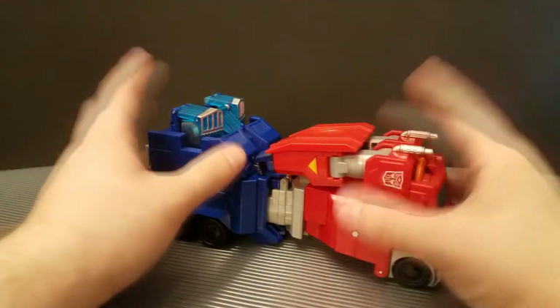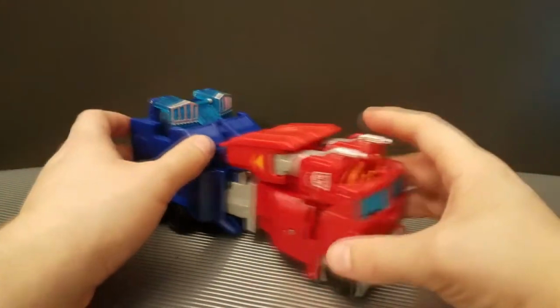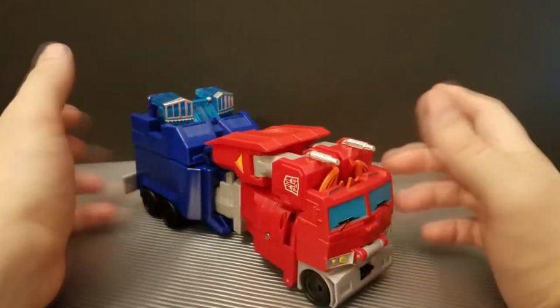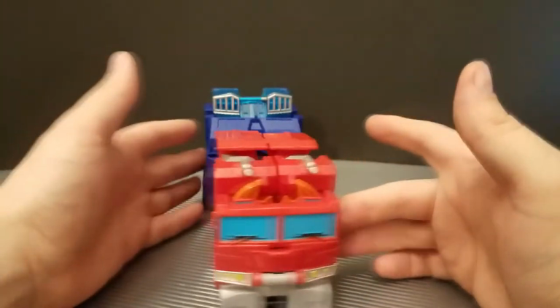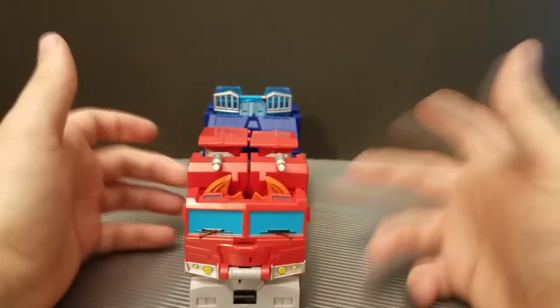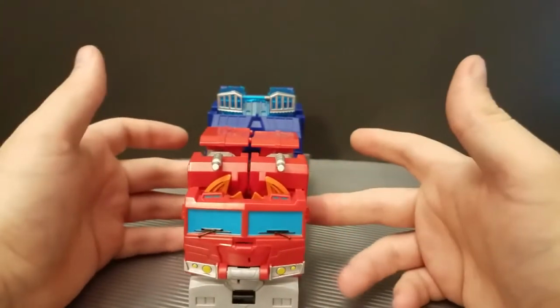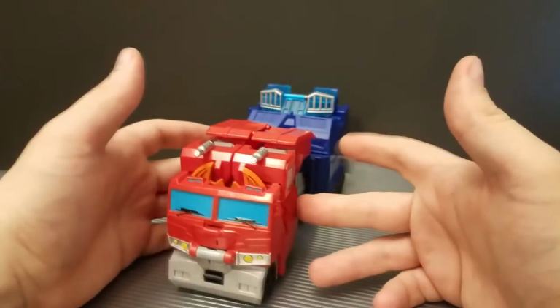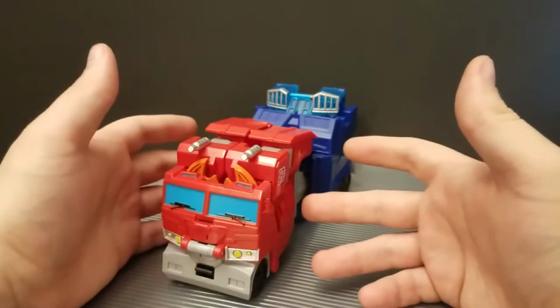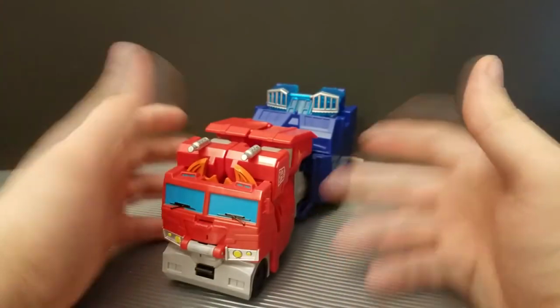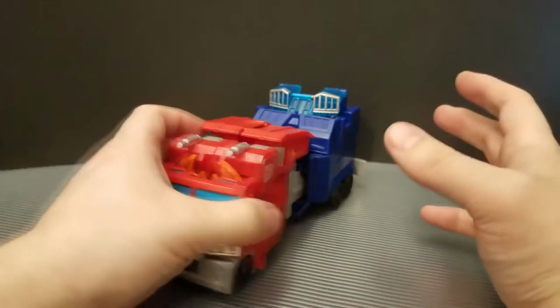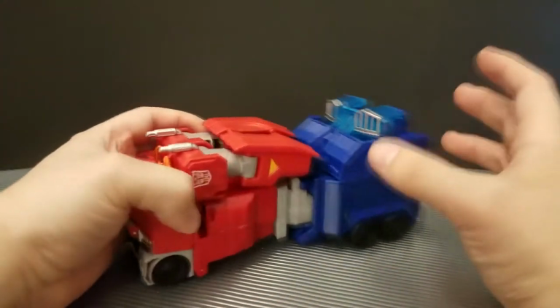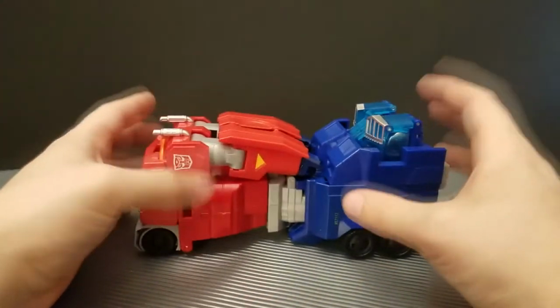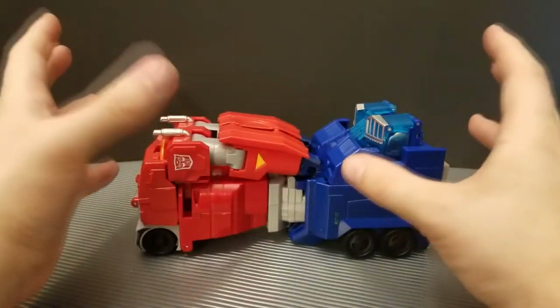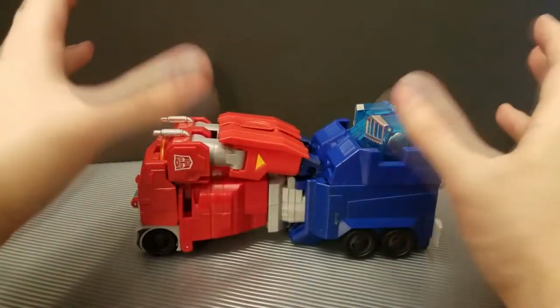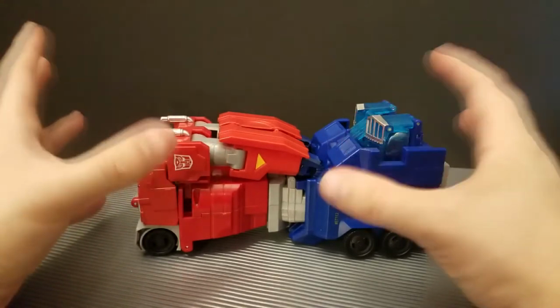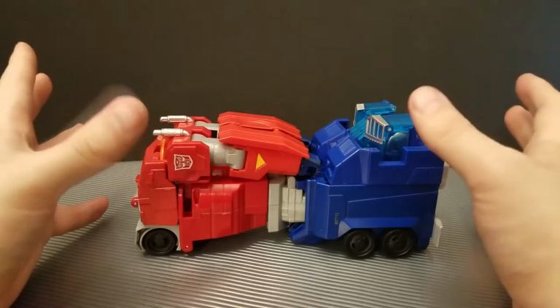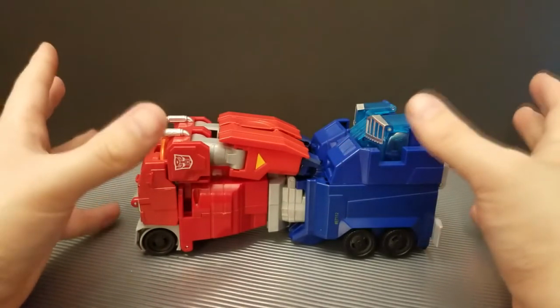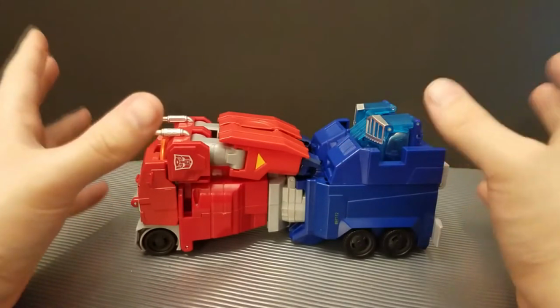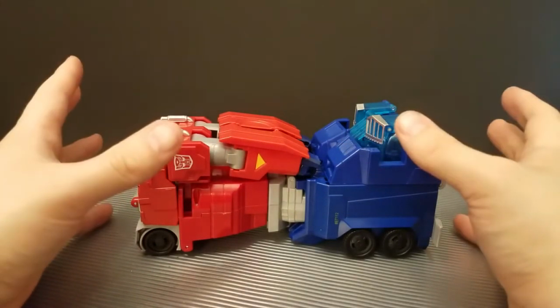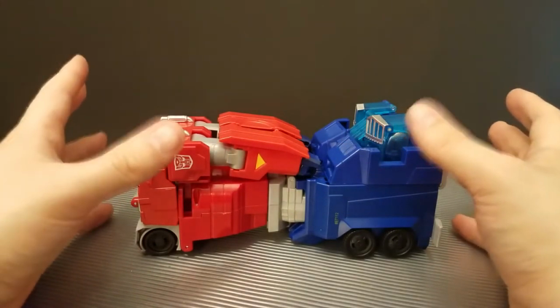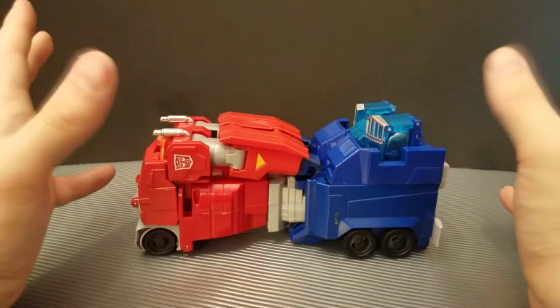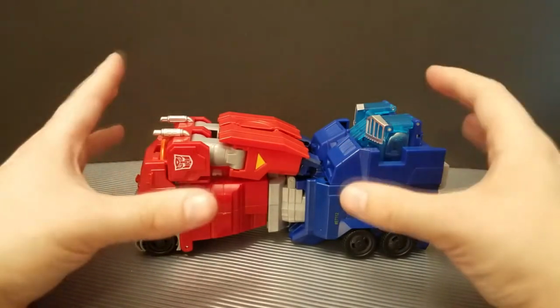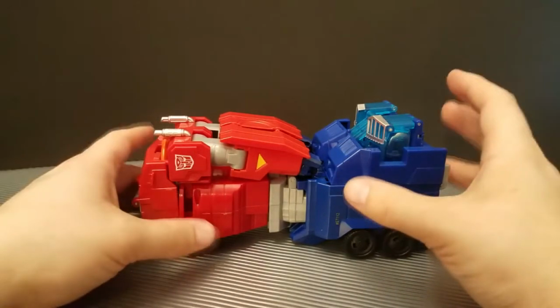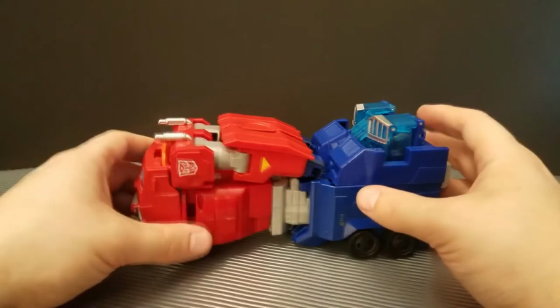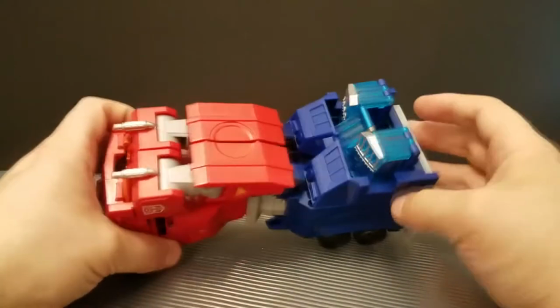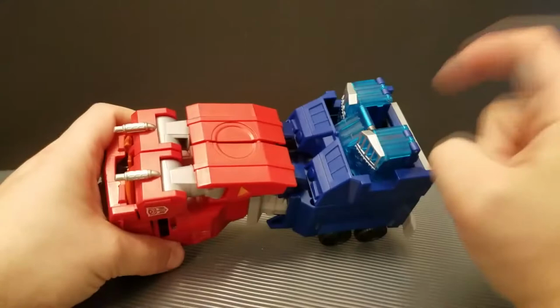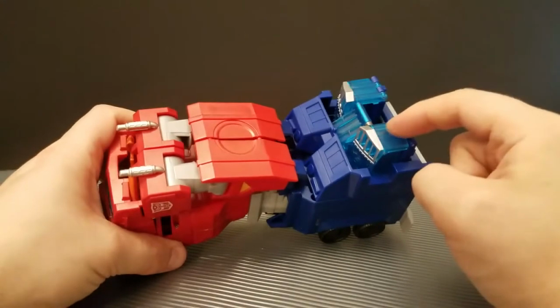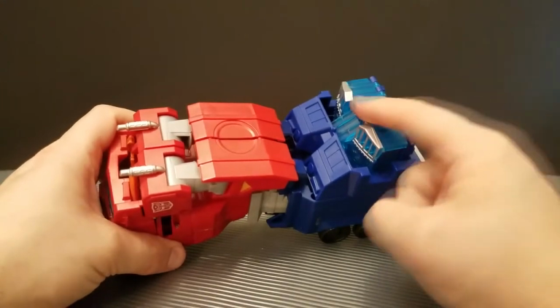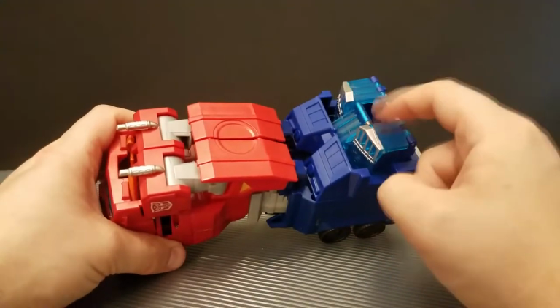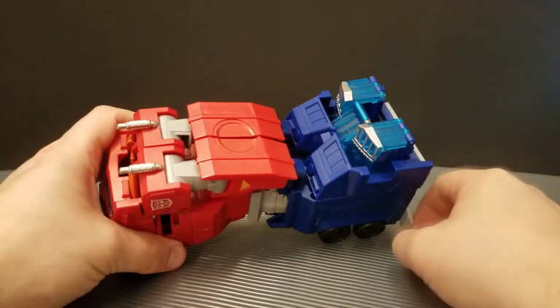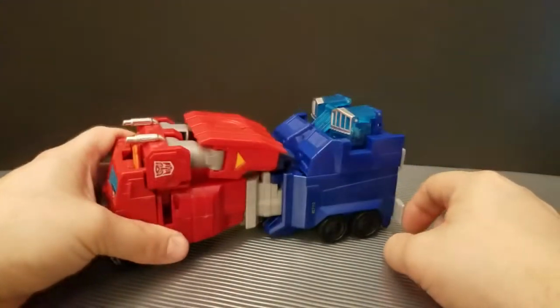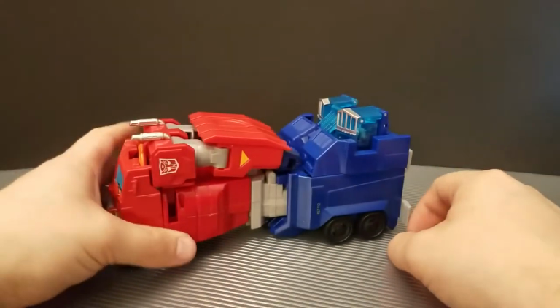The thing with these guys is they are double gimmick figures. They're effectively one-step changers on top of having spark armor, as you can very obviously see hanging out the back here.